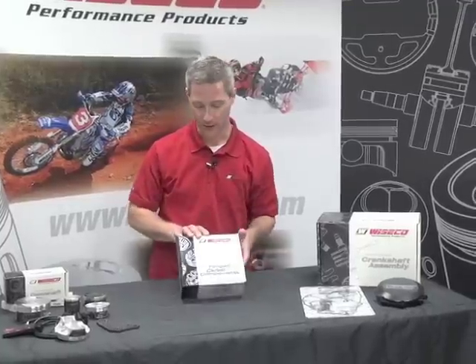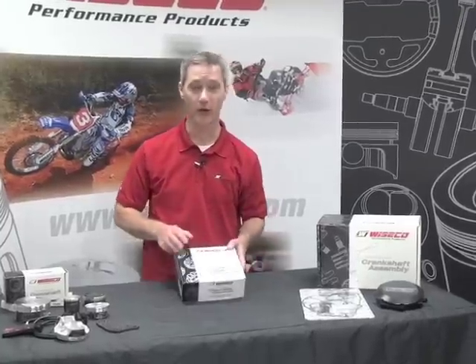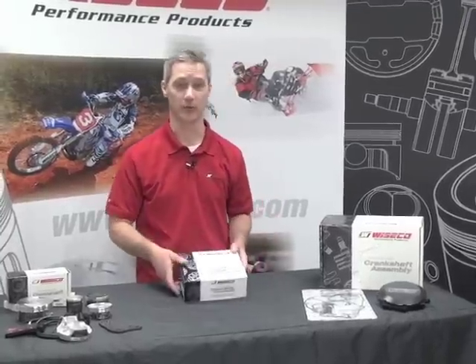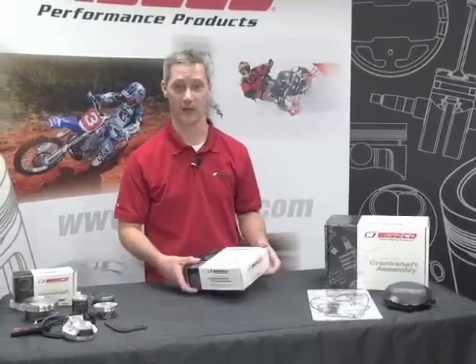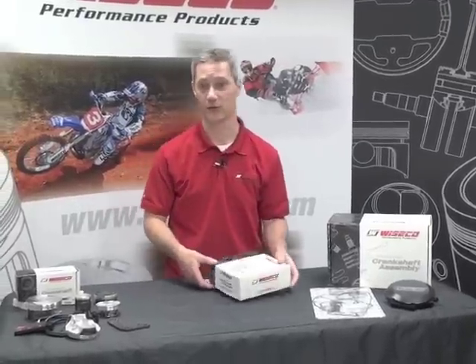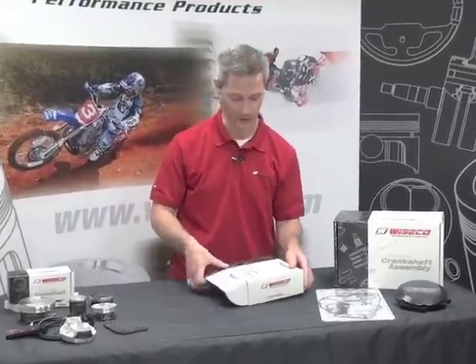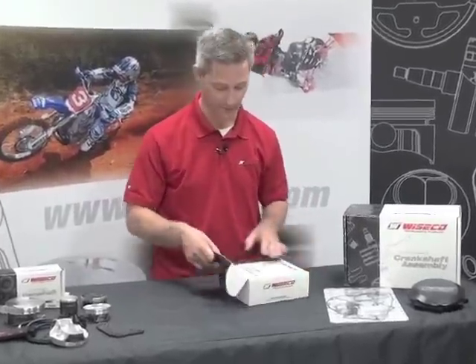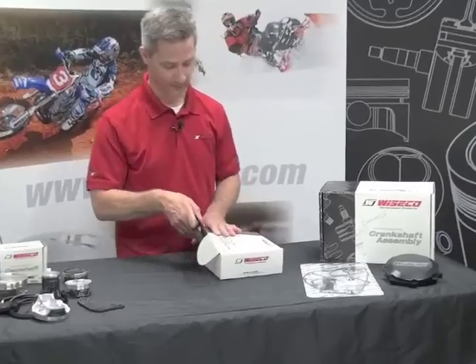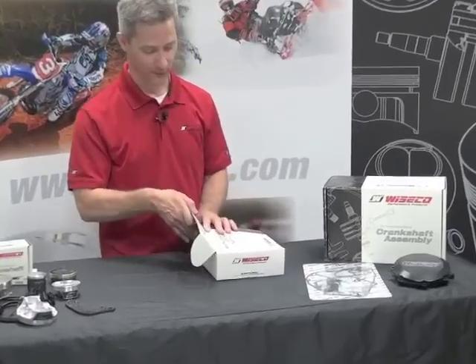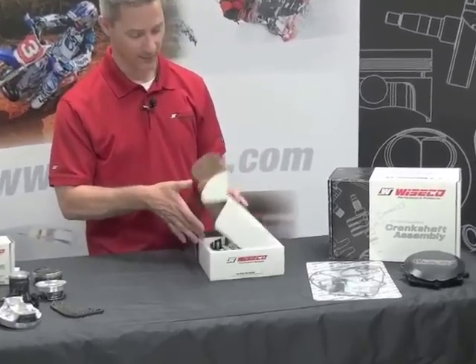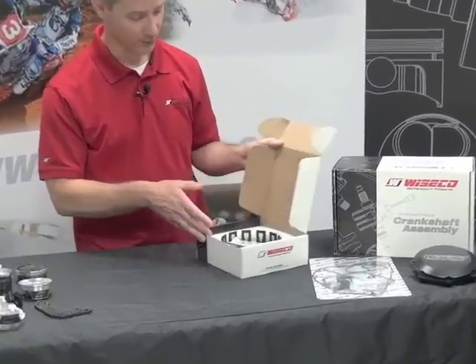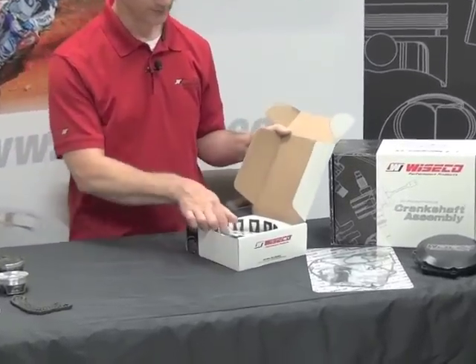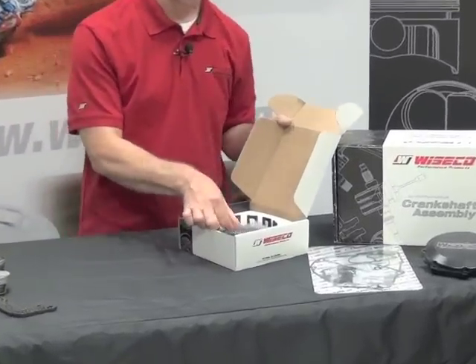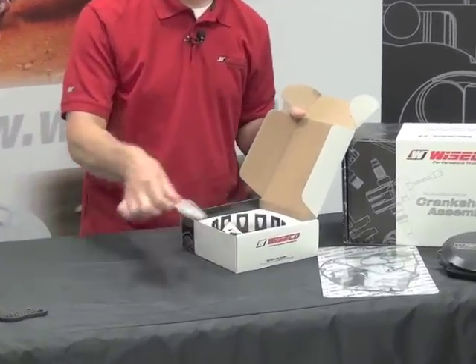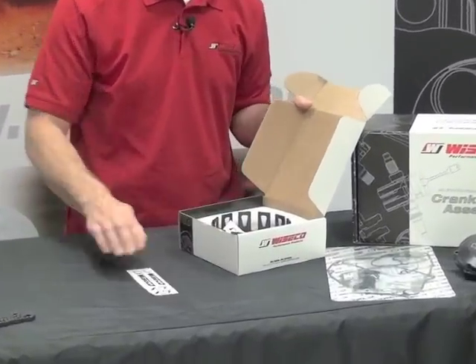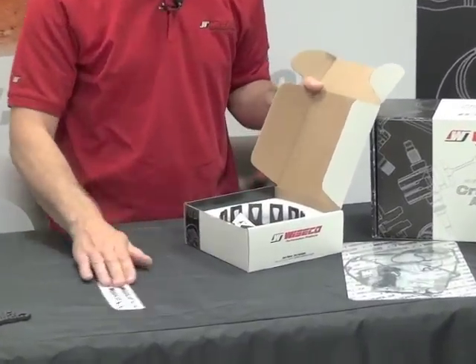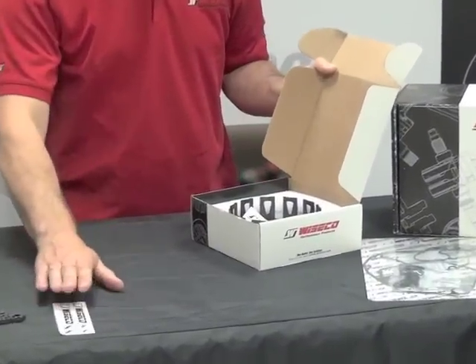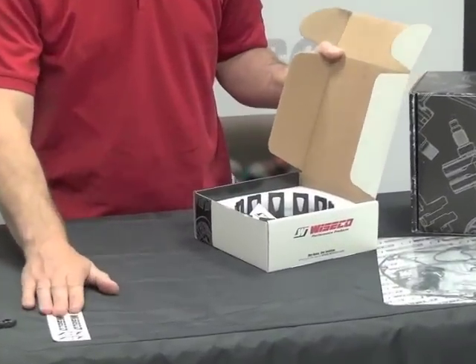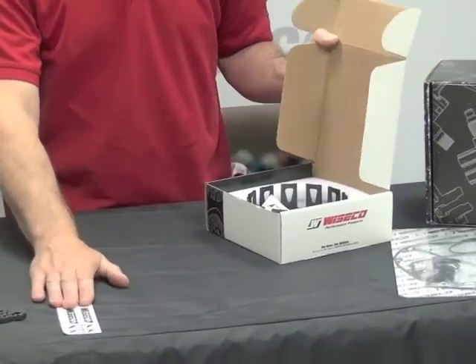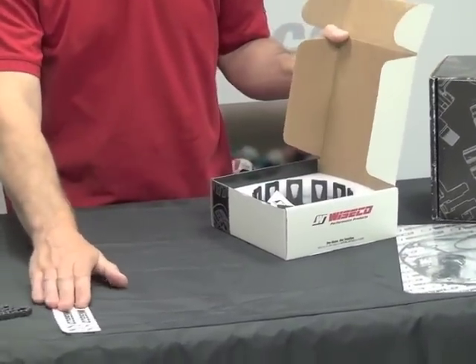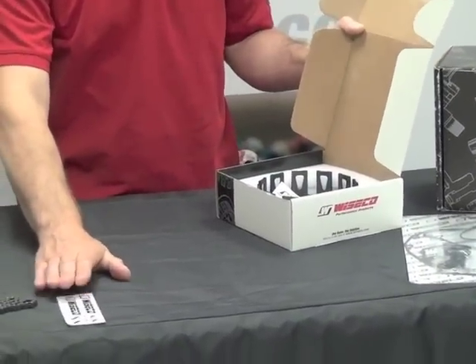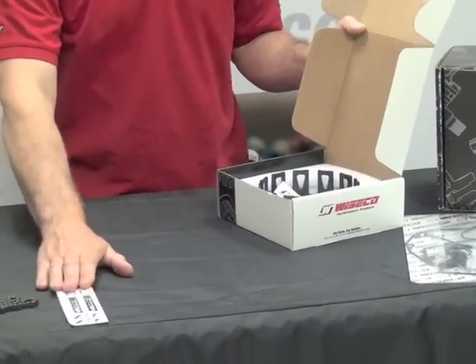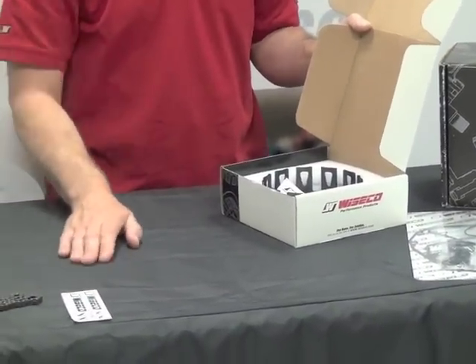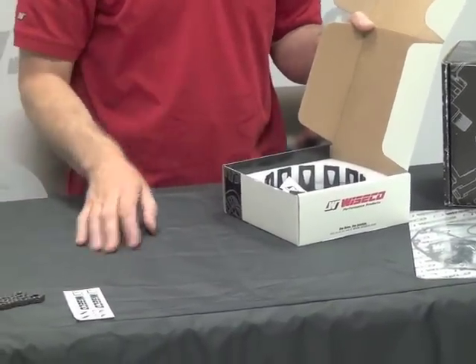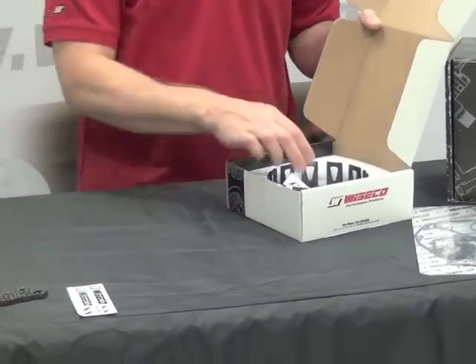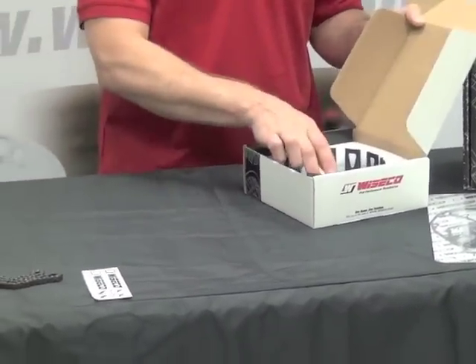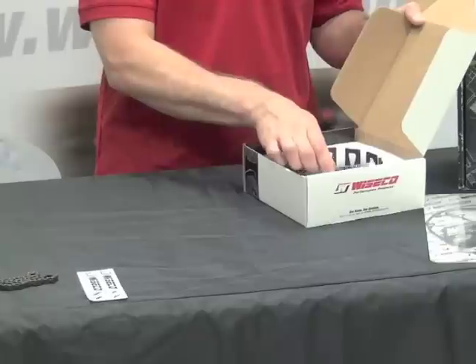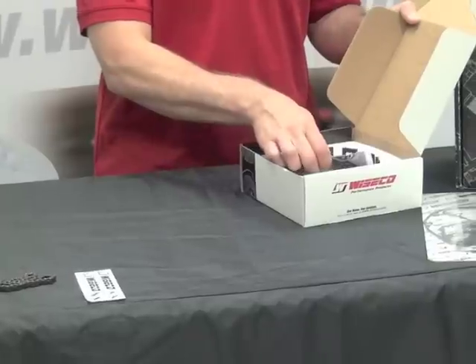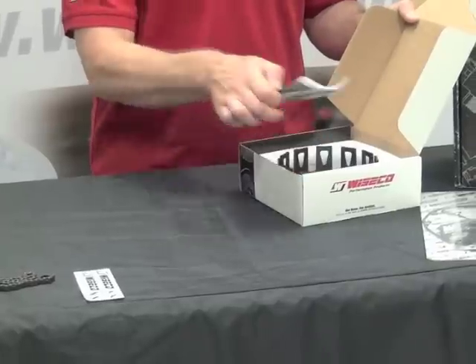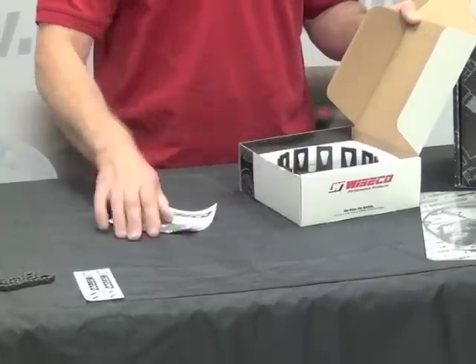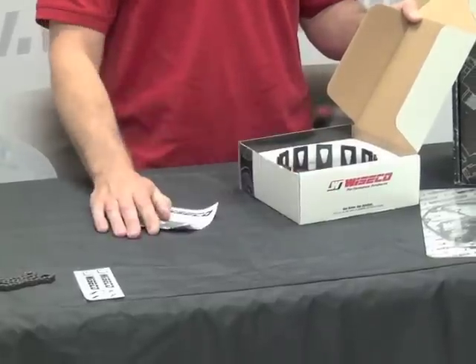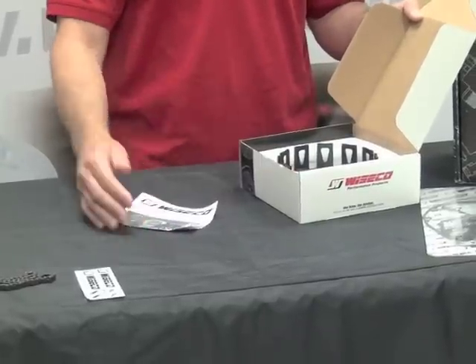I'm going to go ahead and open the box and show you what you get. Pop that open and of course everybody's favorite item, the Wysco decal. That's a great thing to put on your dirt bike, your dog, your grandma, or even your mailbox.